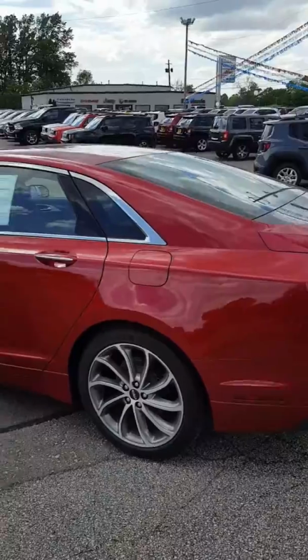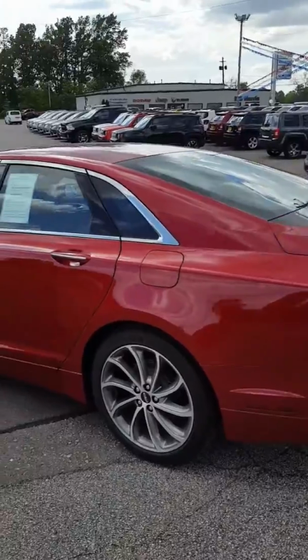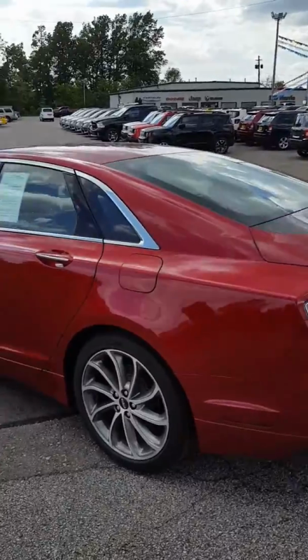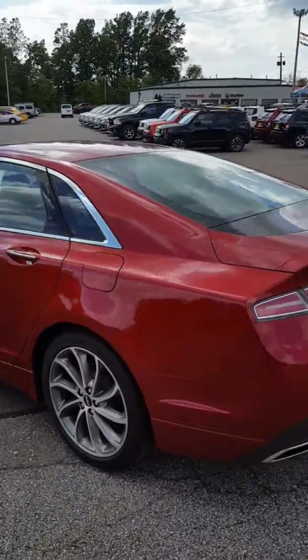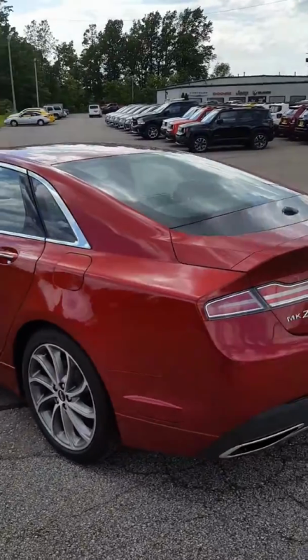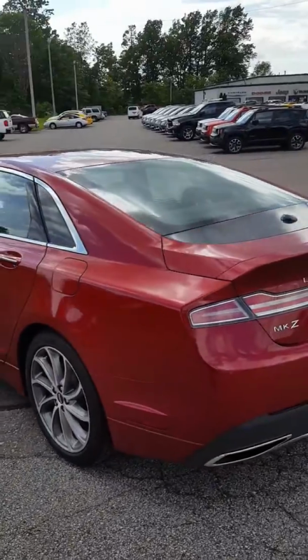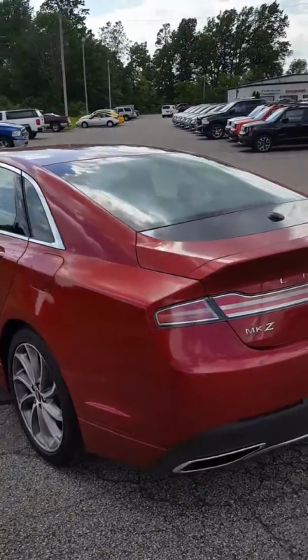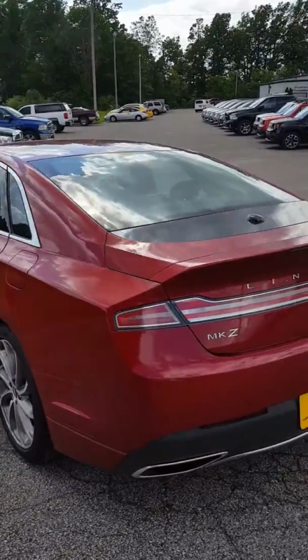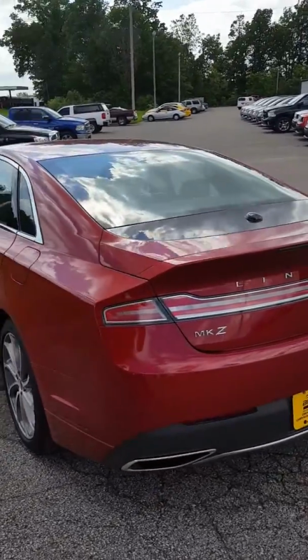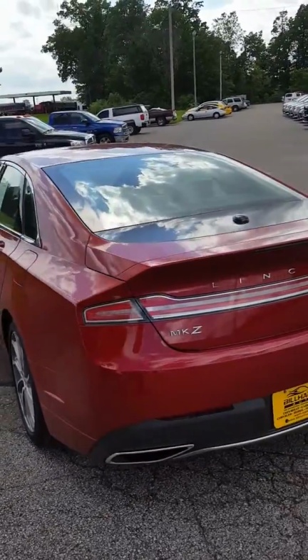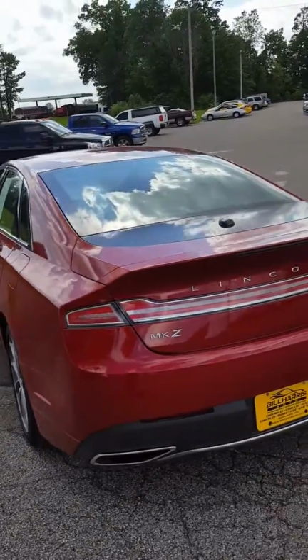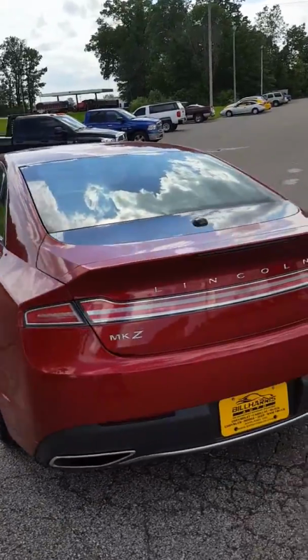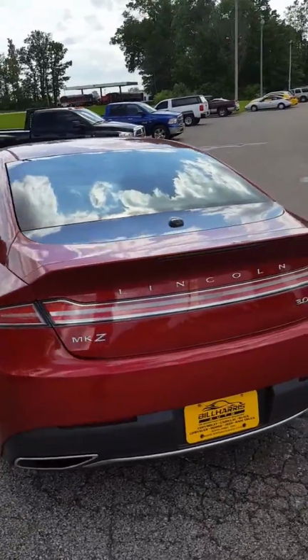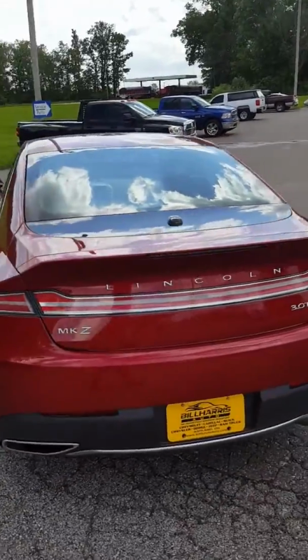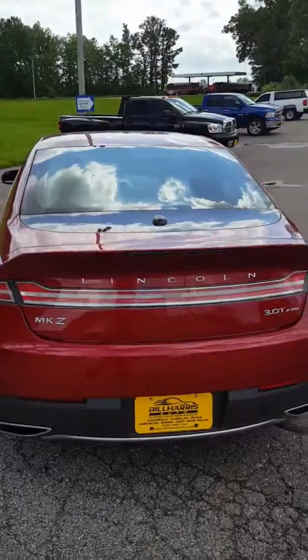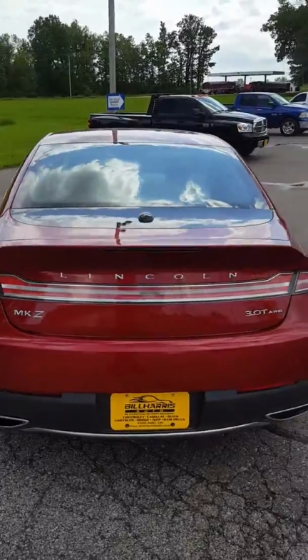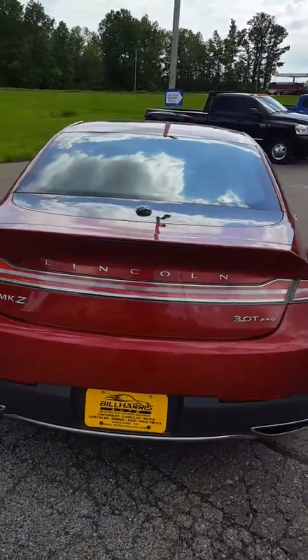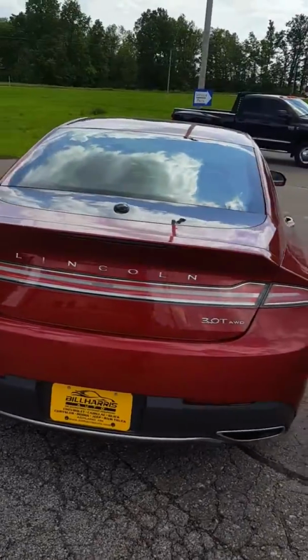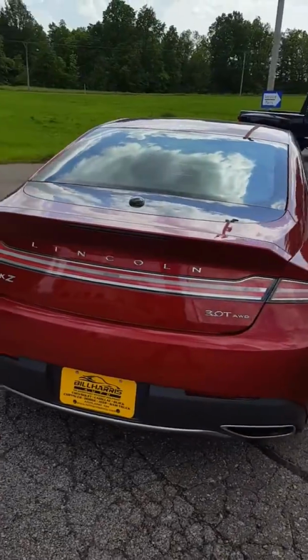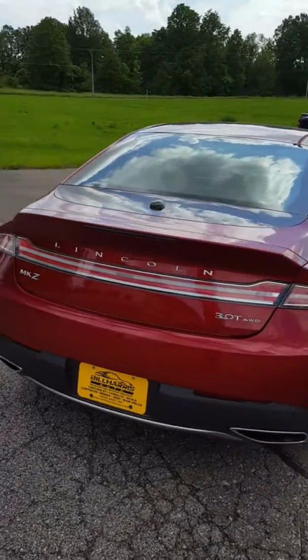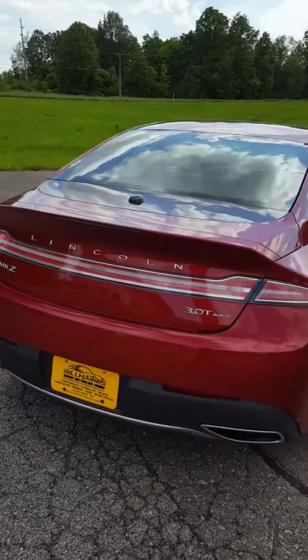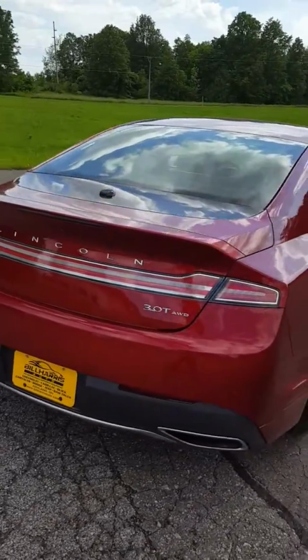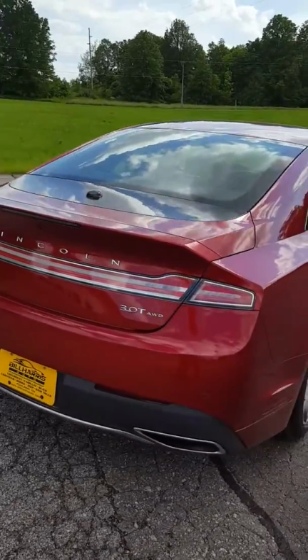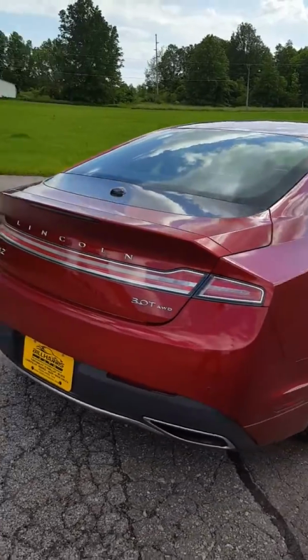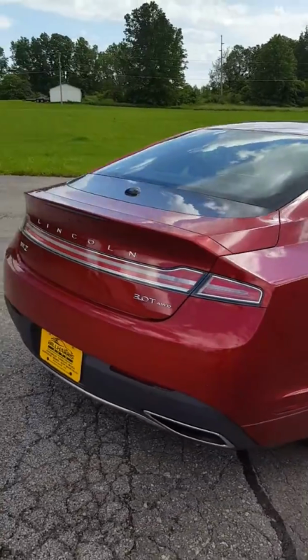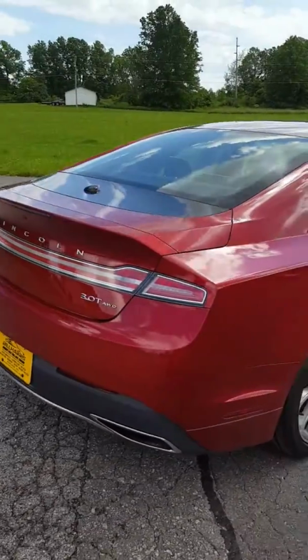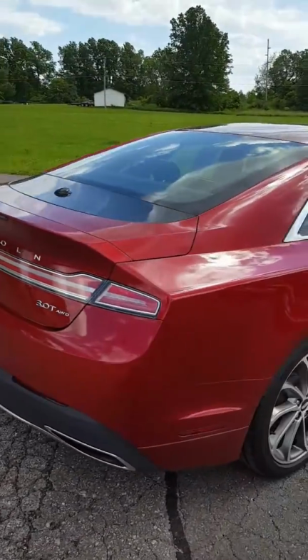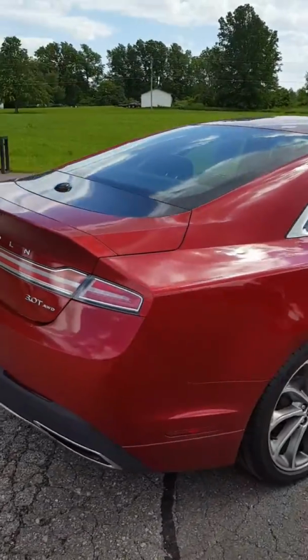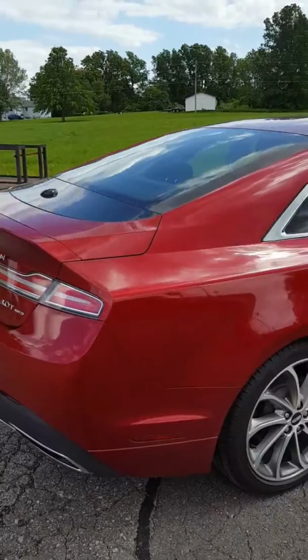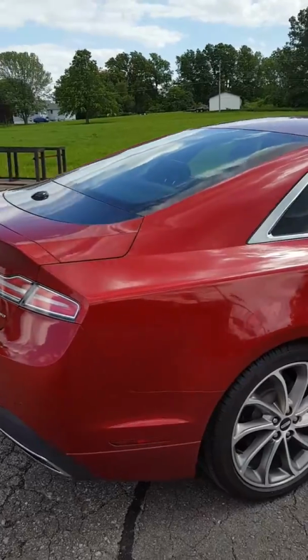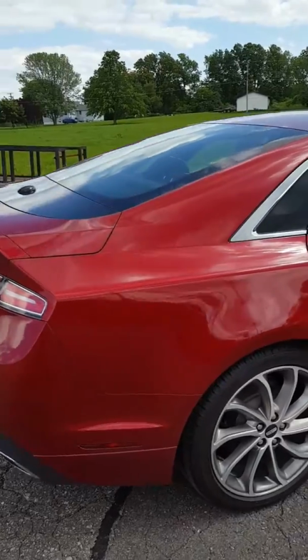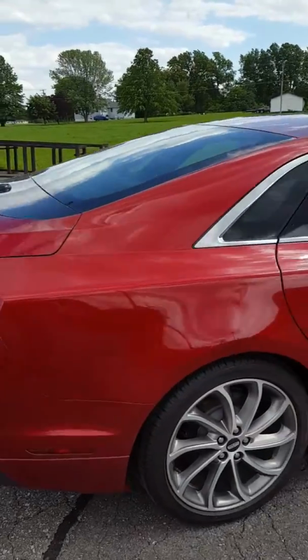Now this thing is extremely well loaded up. Backup camera, backup sensors, remote start, heated seats, cooled seats, navigation, sunroof — you name it. It's got just about everything that I found.